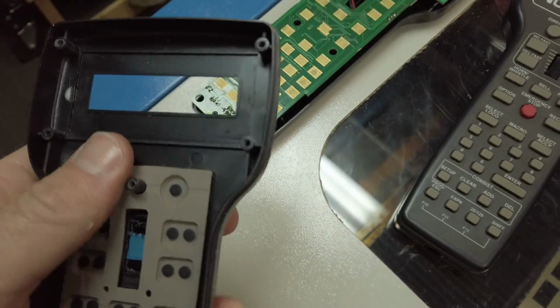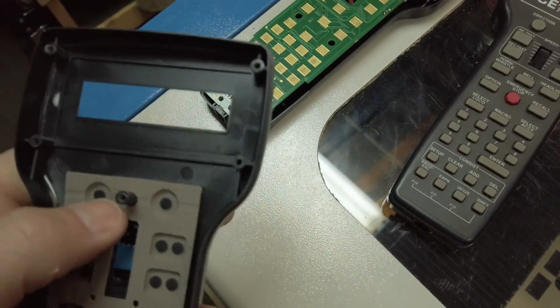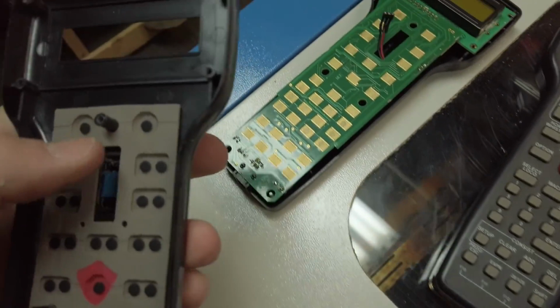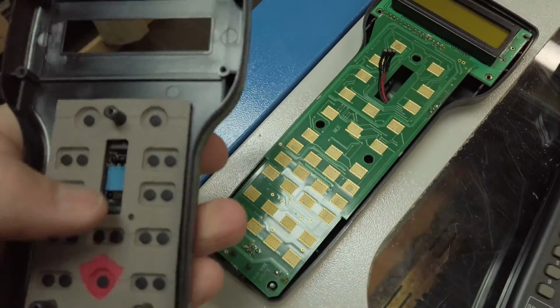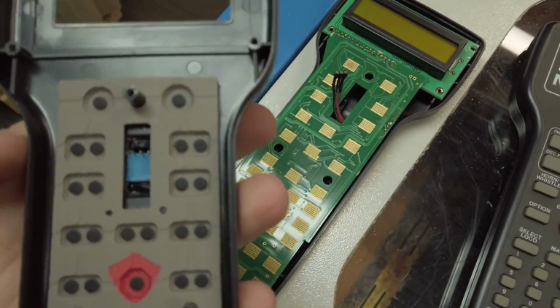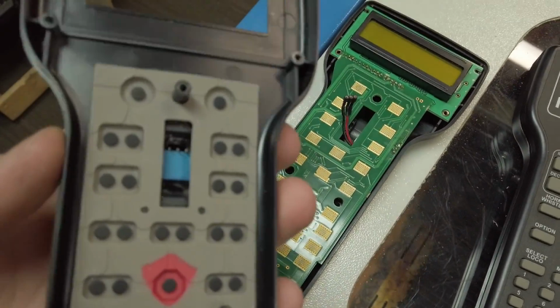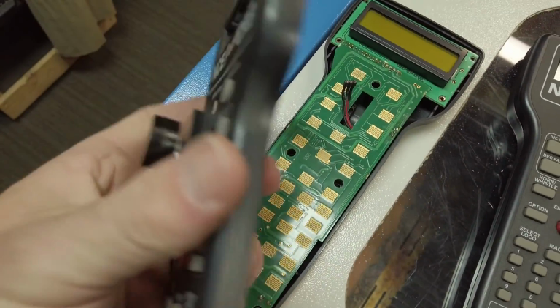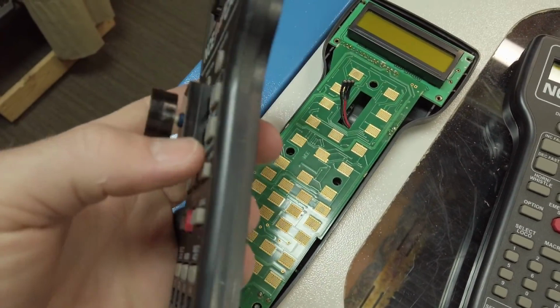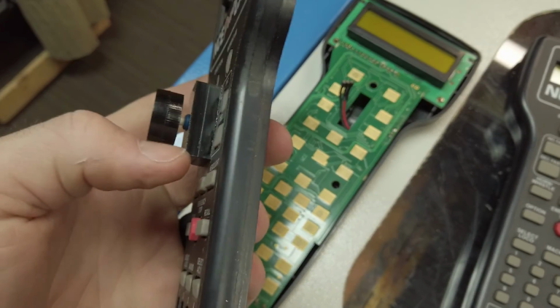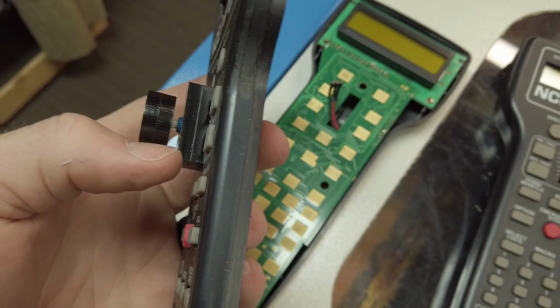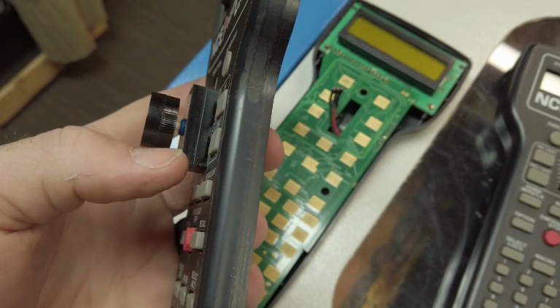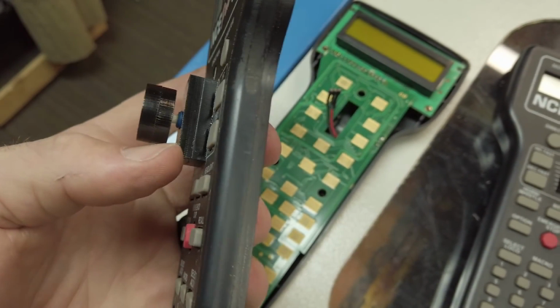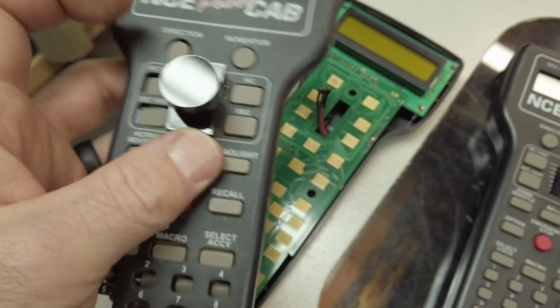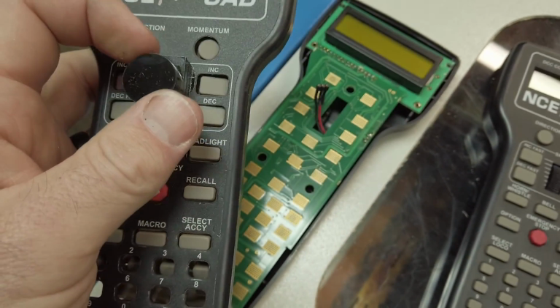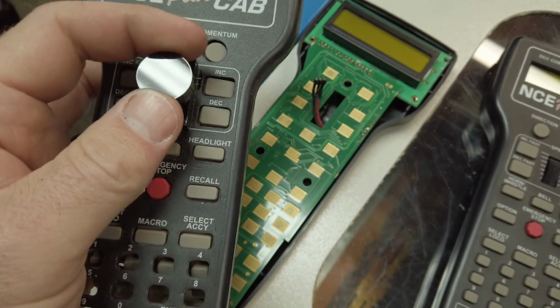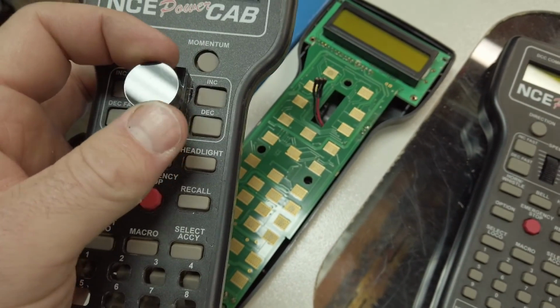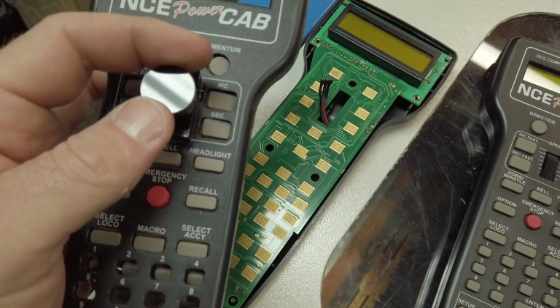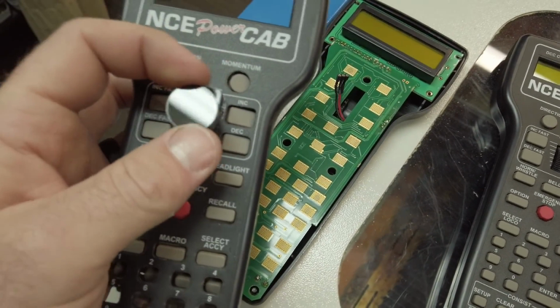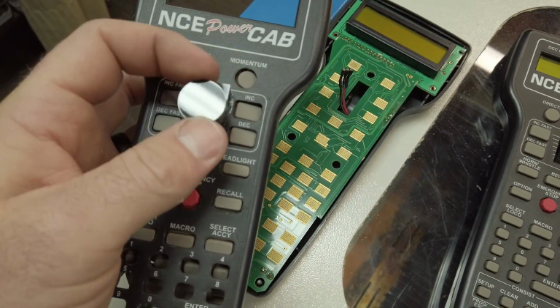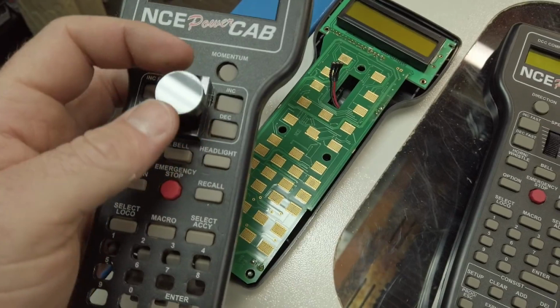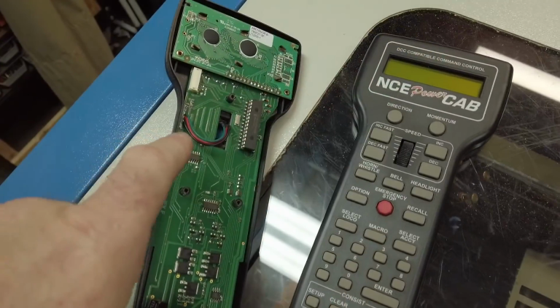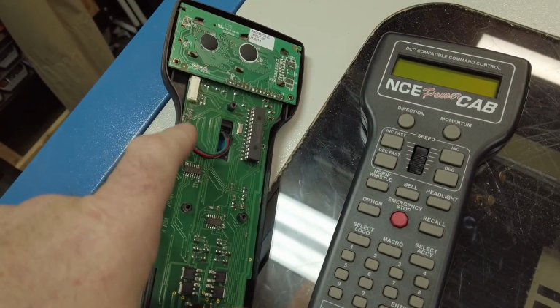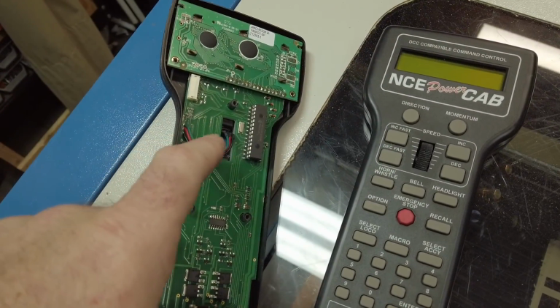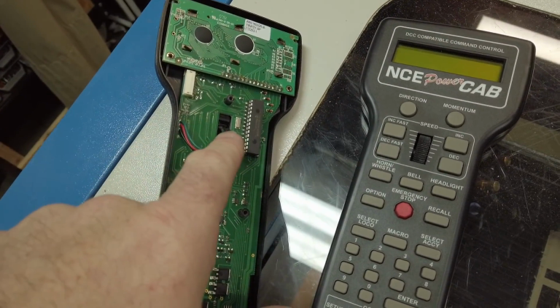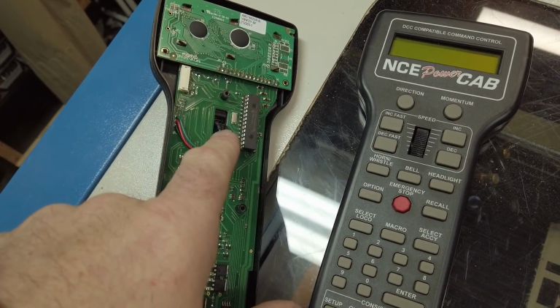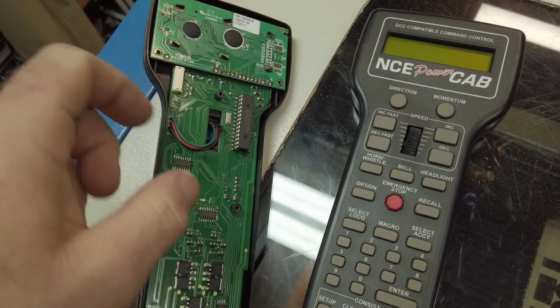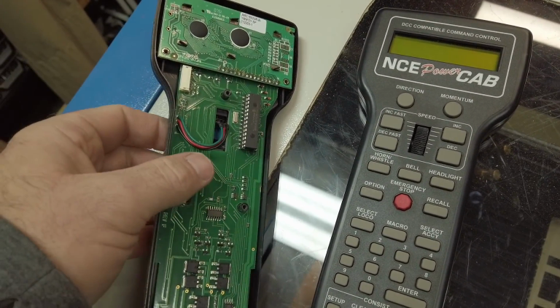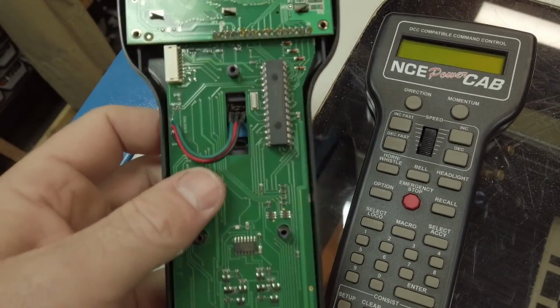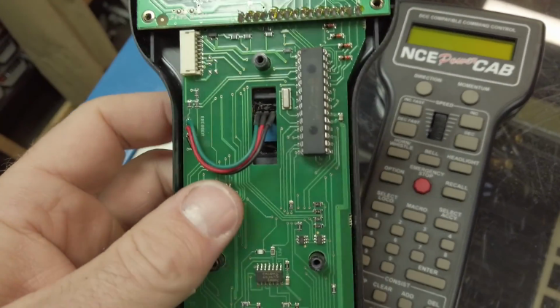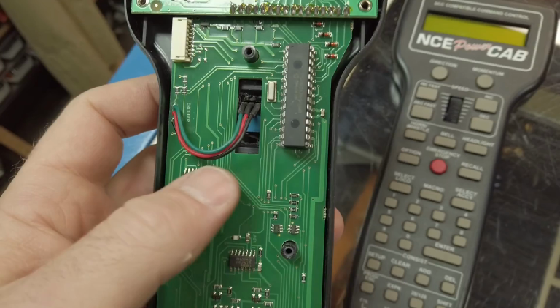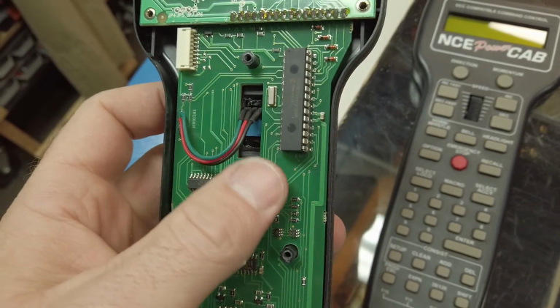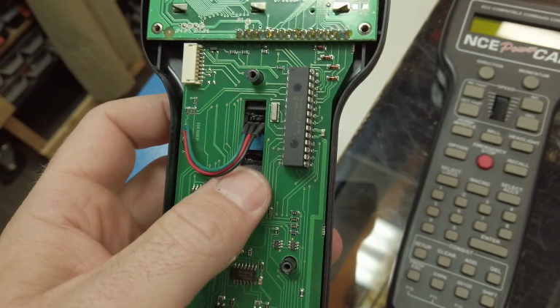I may see about on the next version trying to sink this down another level because it is kind of high, but it's actually not too bad. You can see where it comes through and it fits through this slot right here where the old encoder used to go.